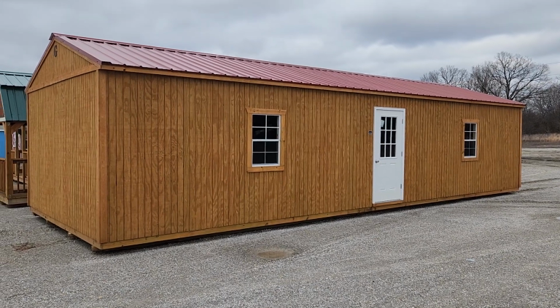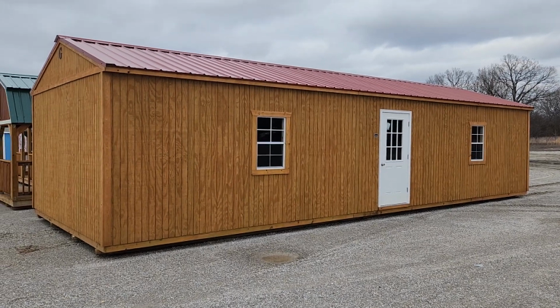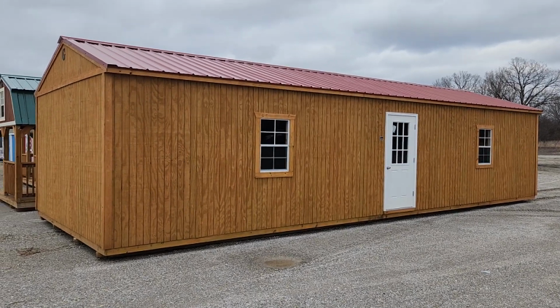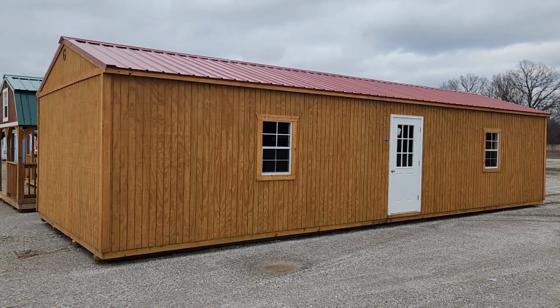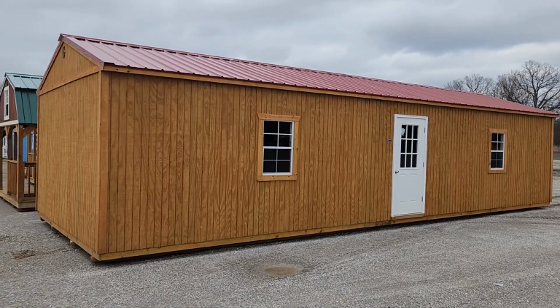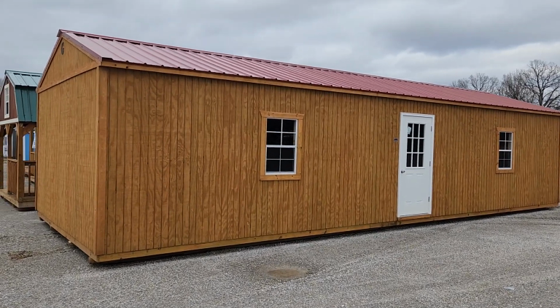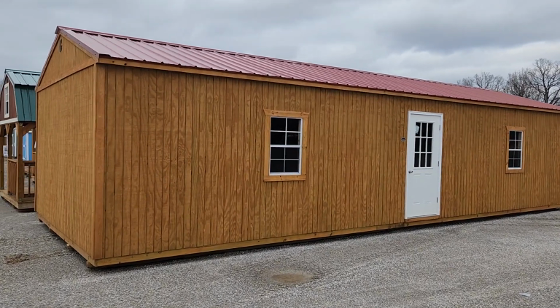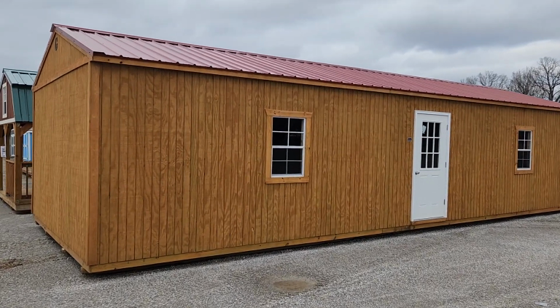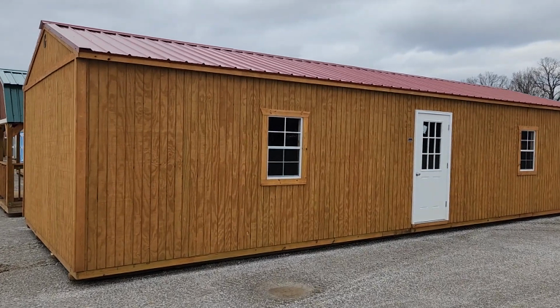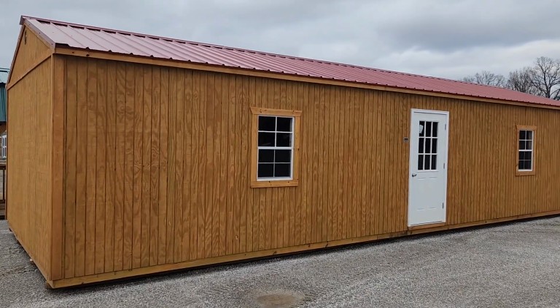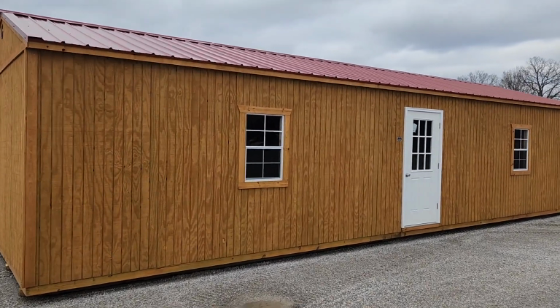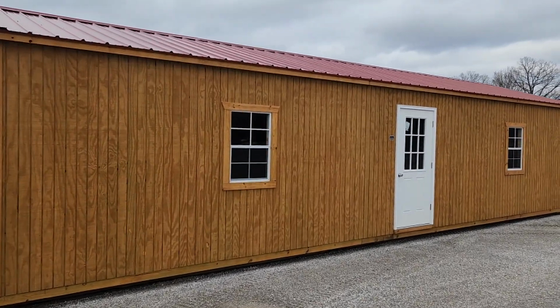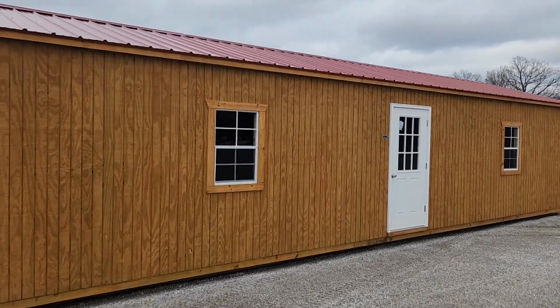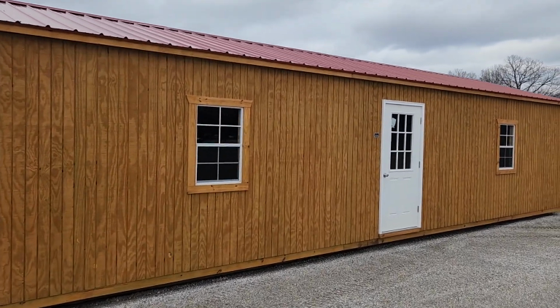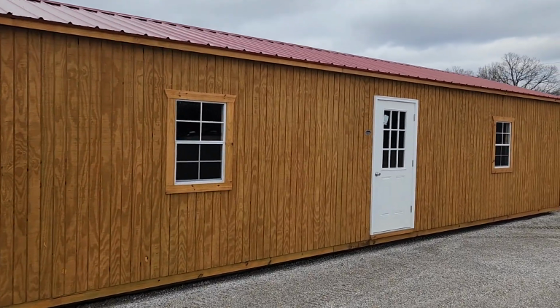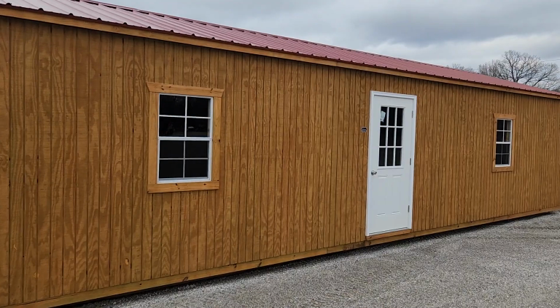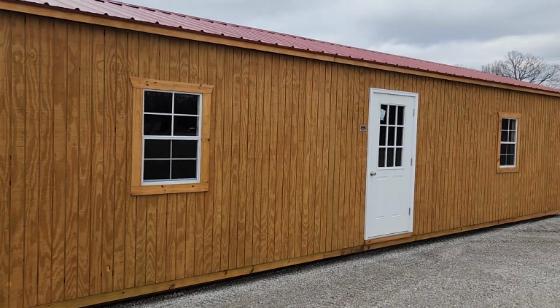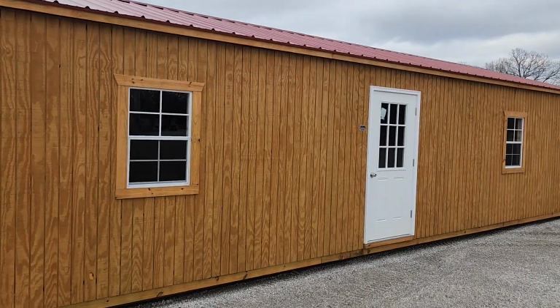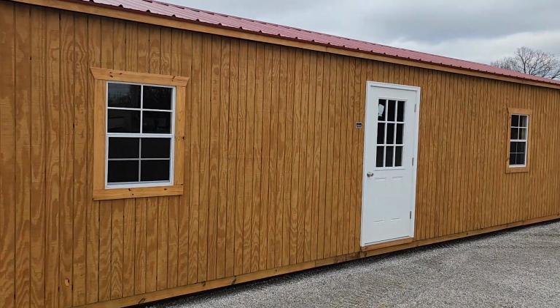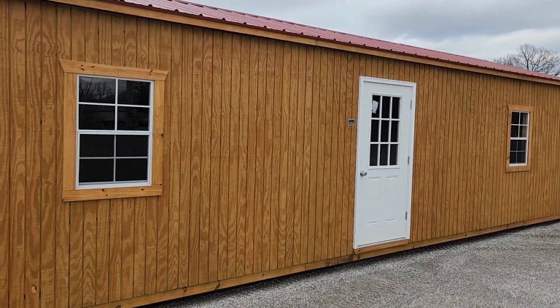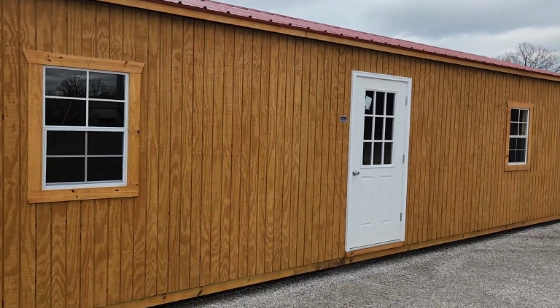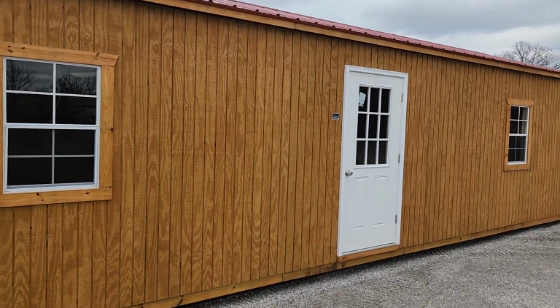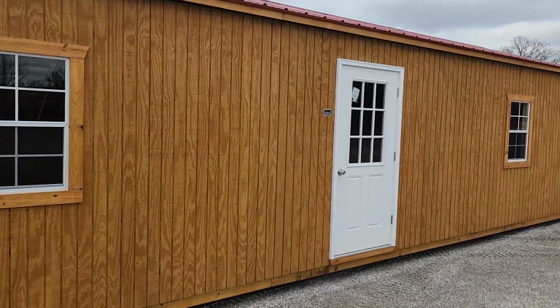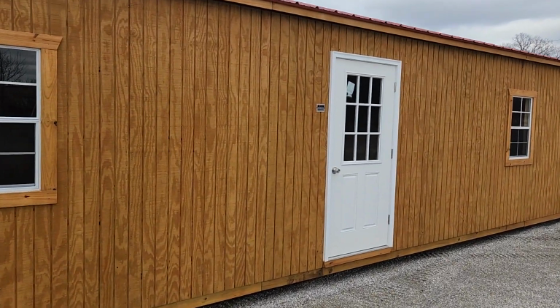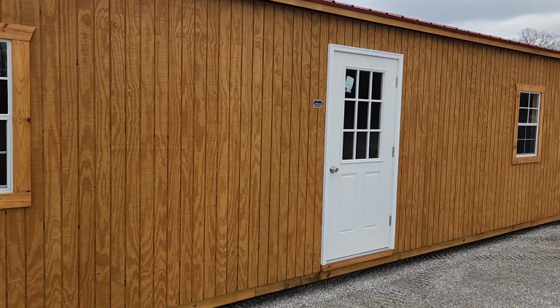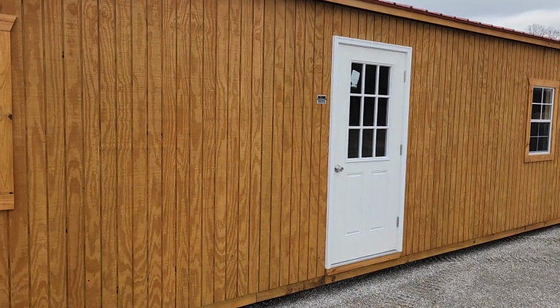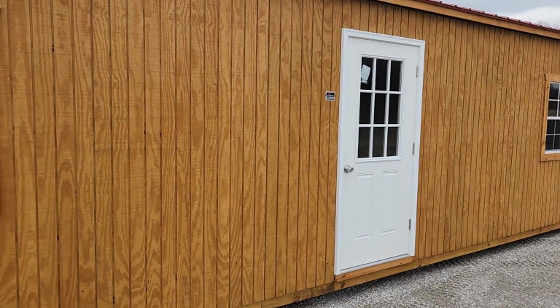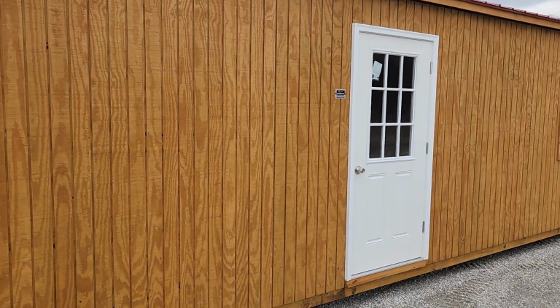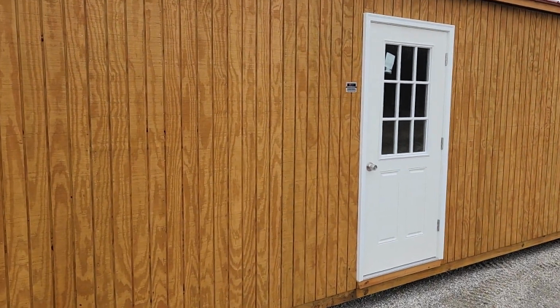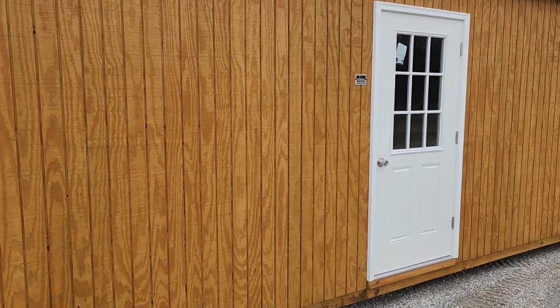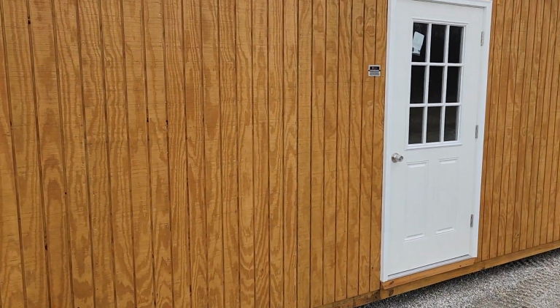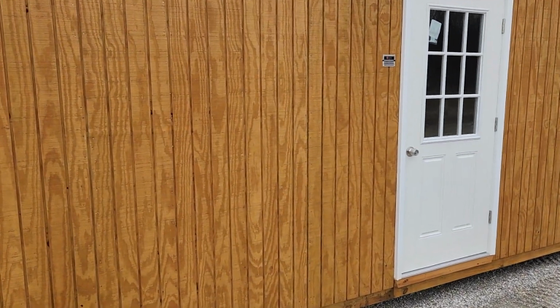Aloha from the Ozarks, folks. I got a 16 by 40 garden shed by Graceland and I wanted to show it to you. Just got it on my lot in inventory.